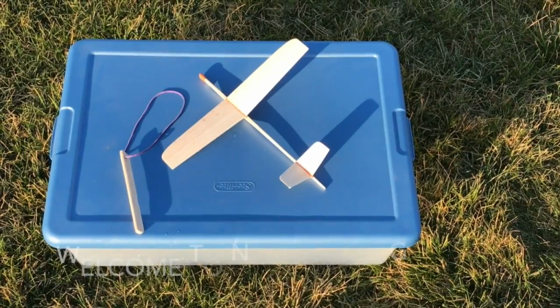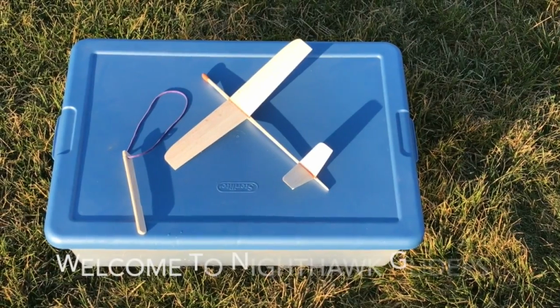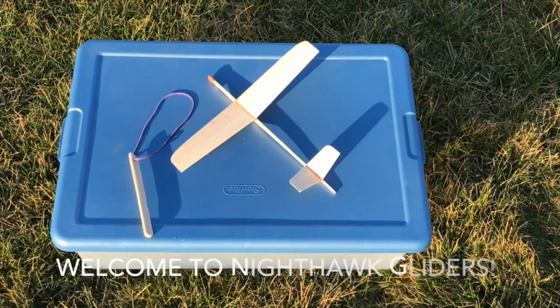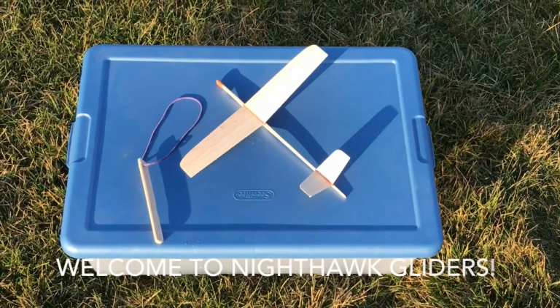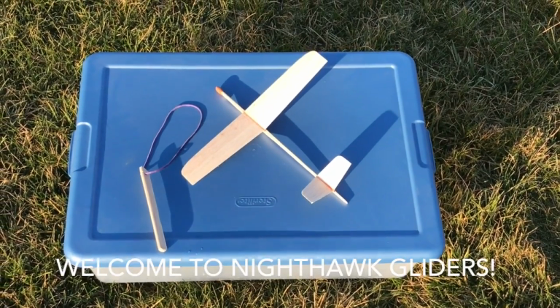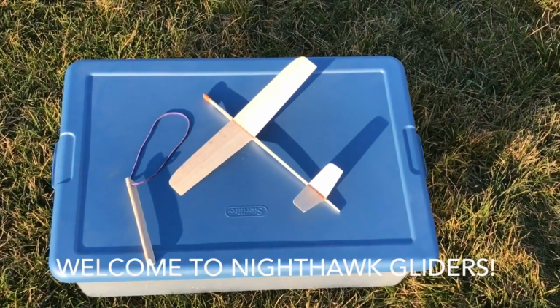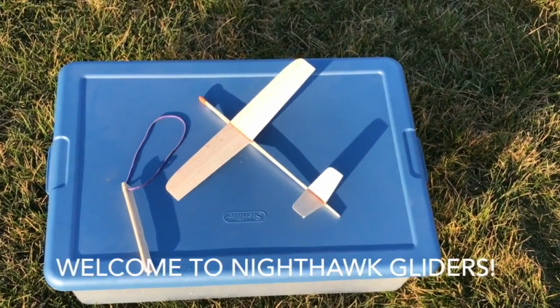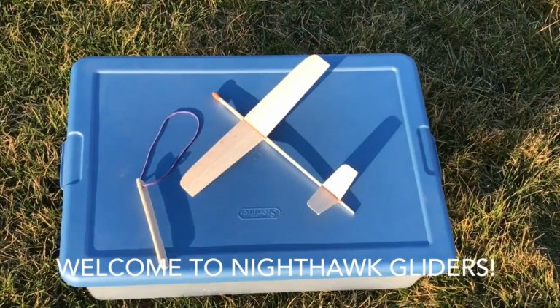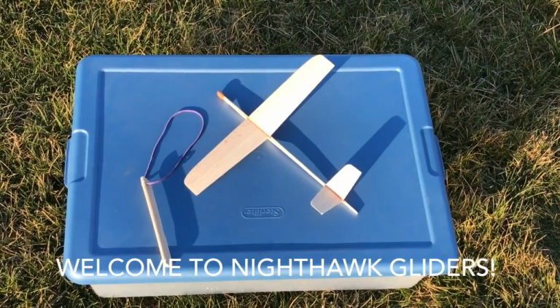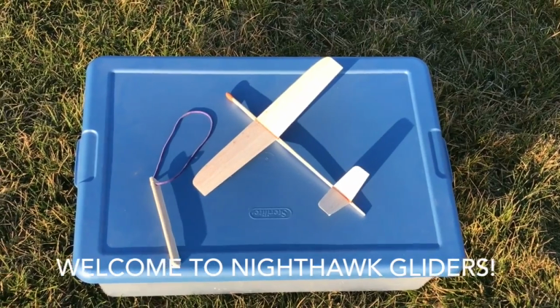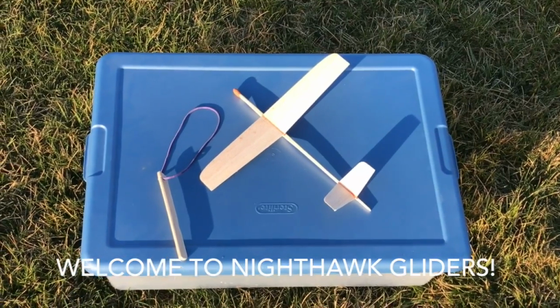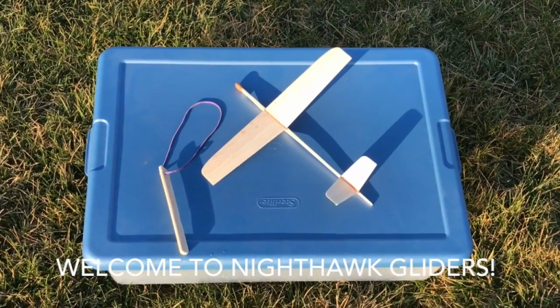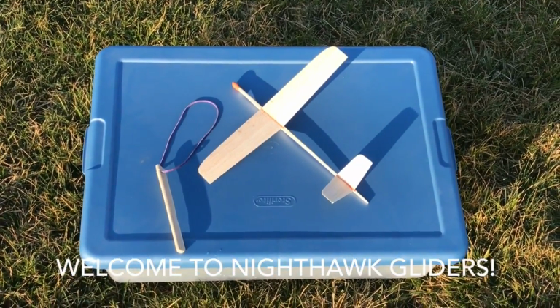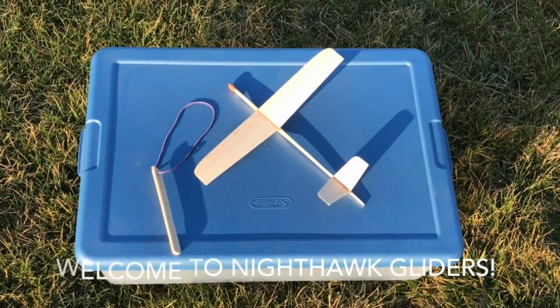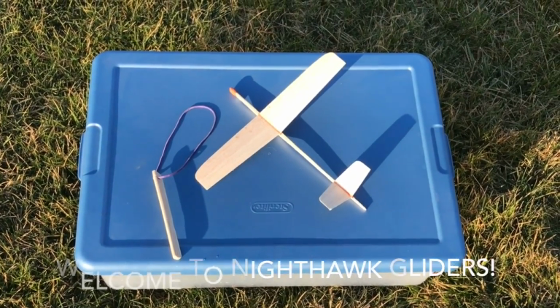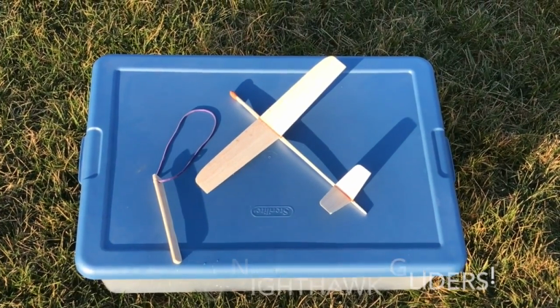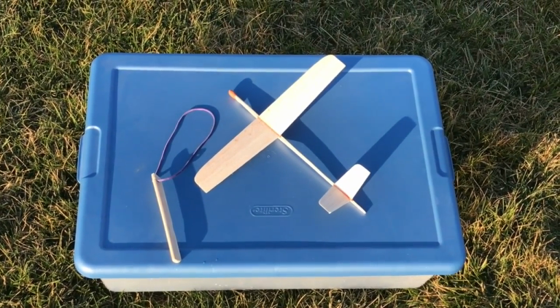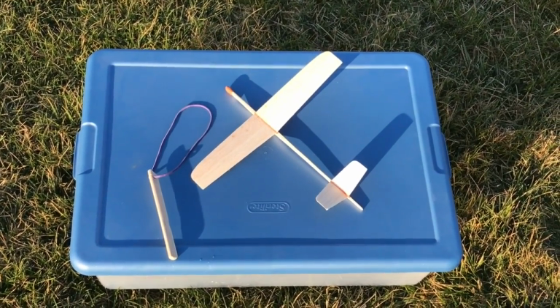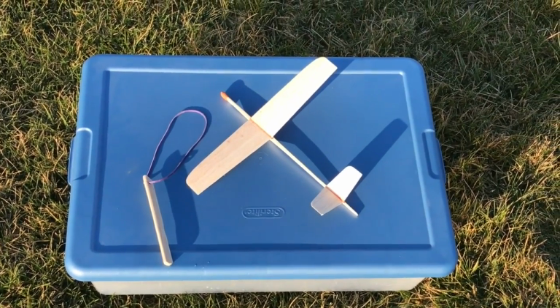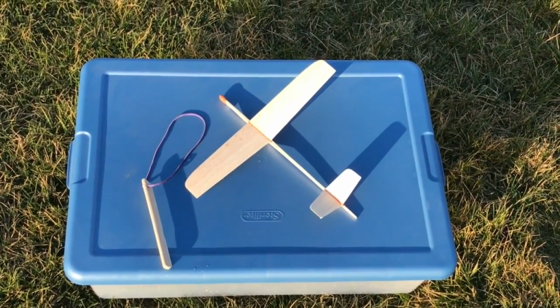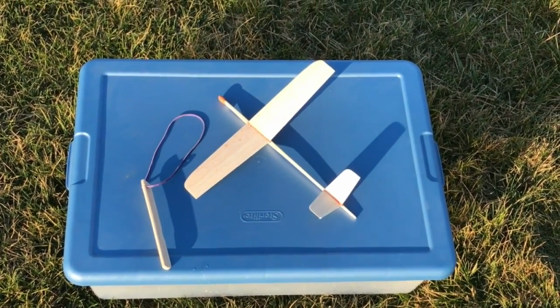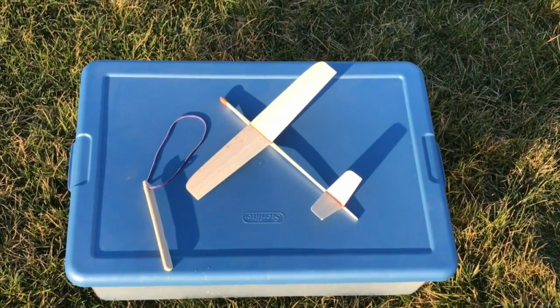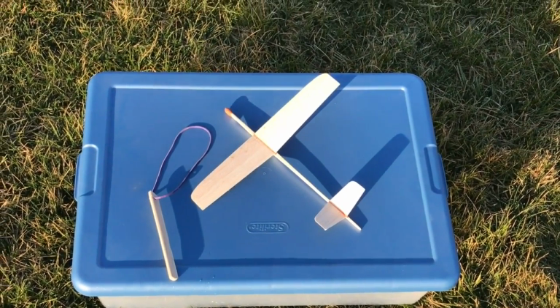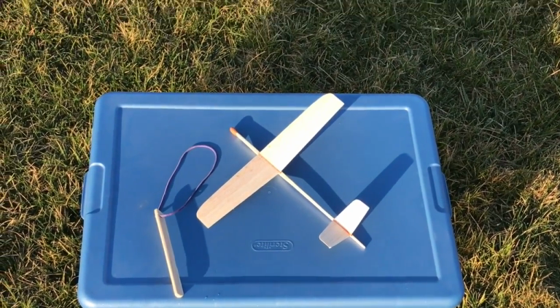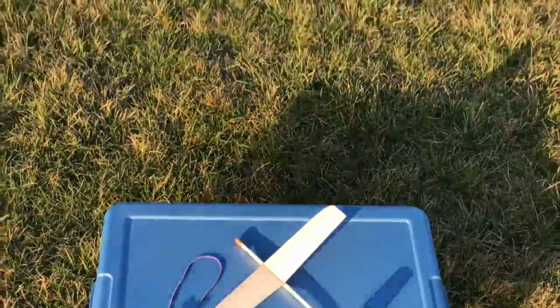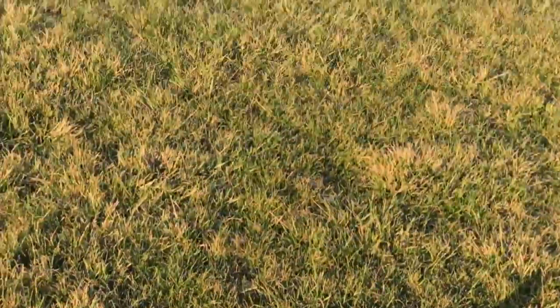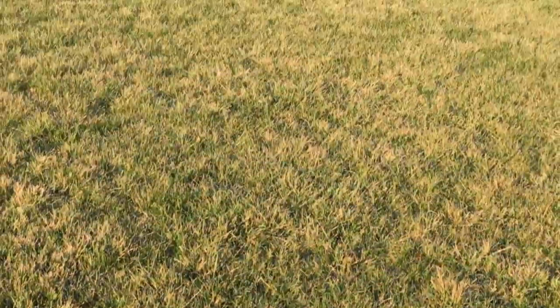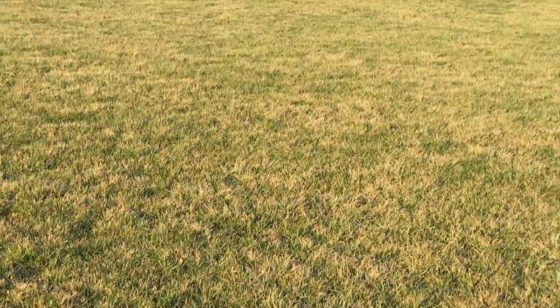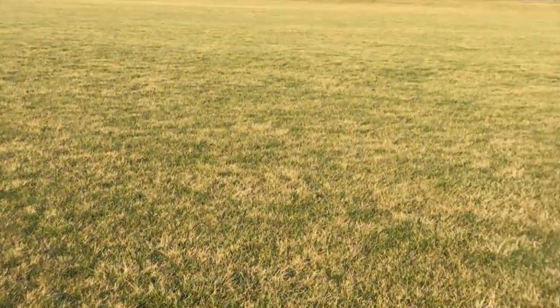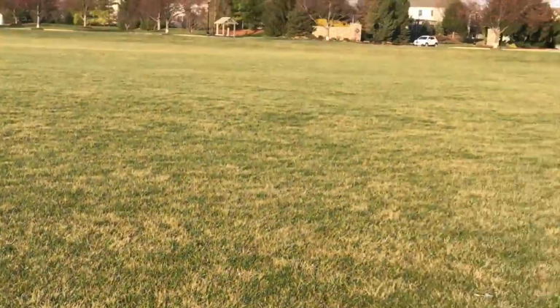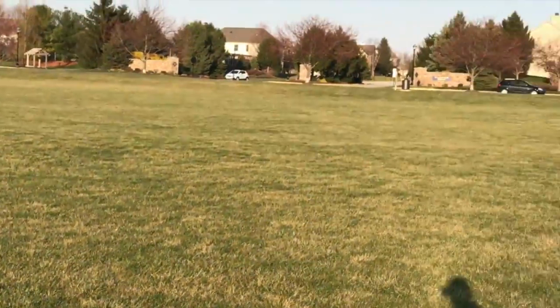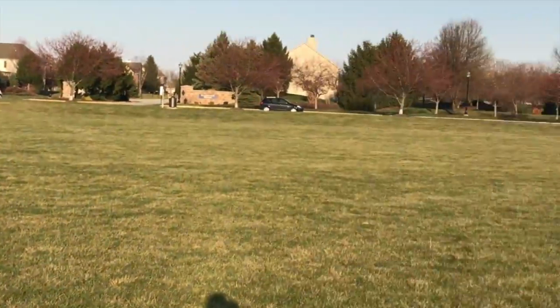Hey guys! This is the latest Sandpiper. I did a how-to video on this one. It's early morning at the local park today.